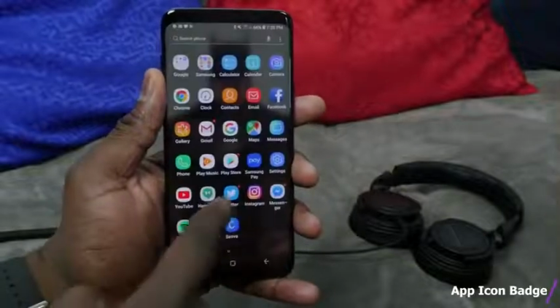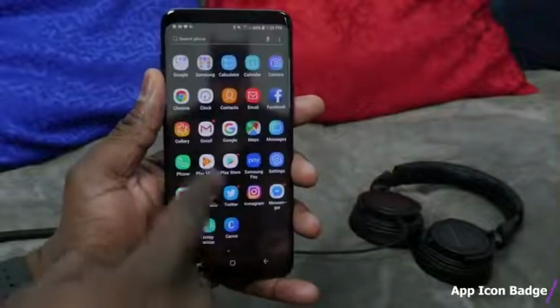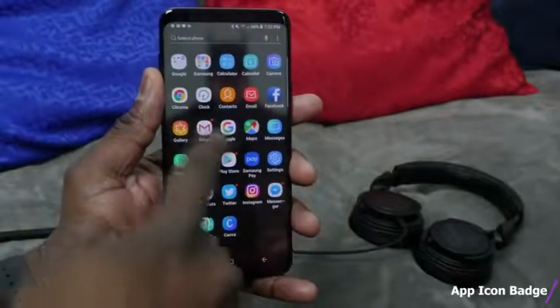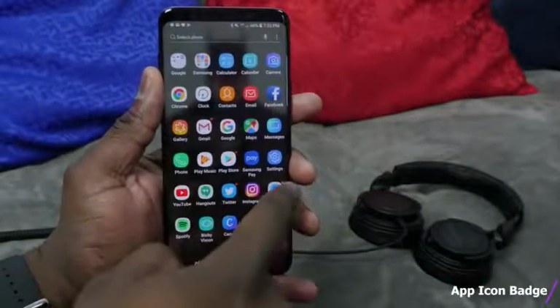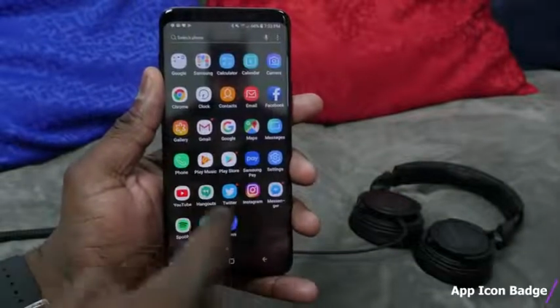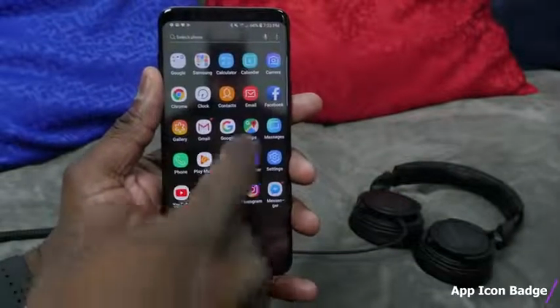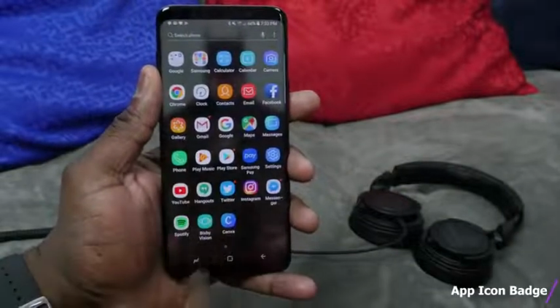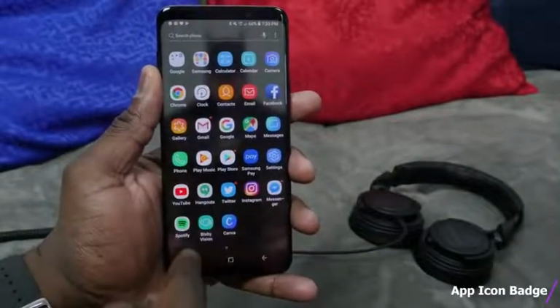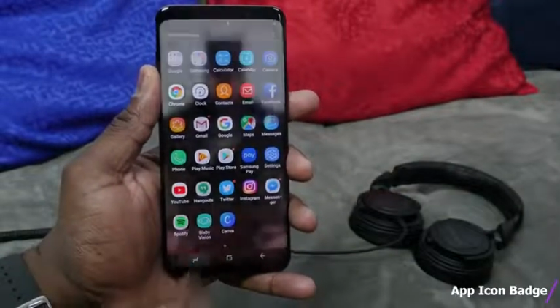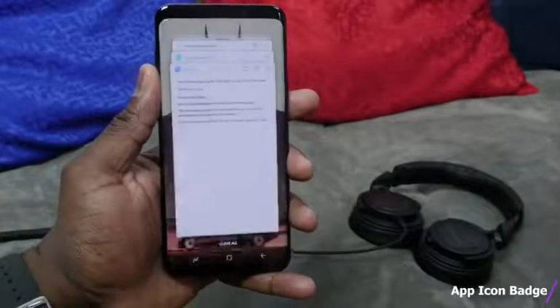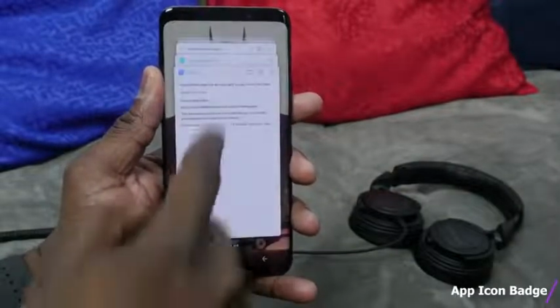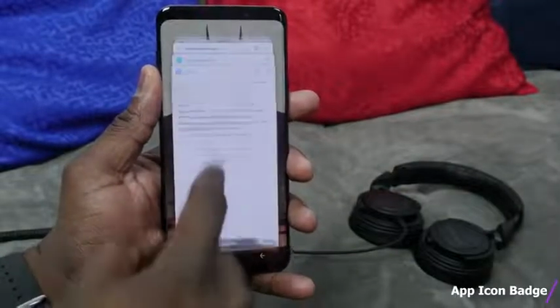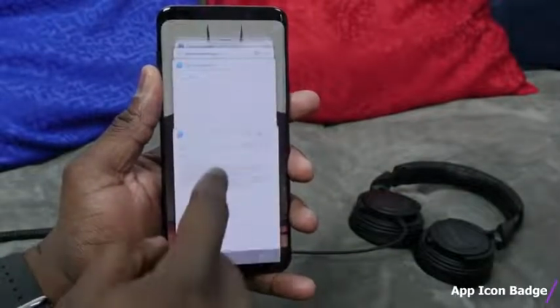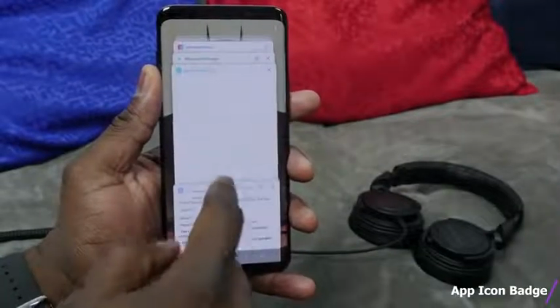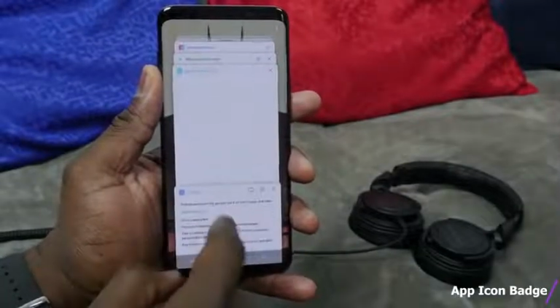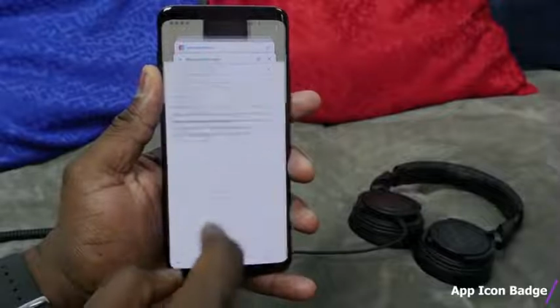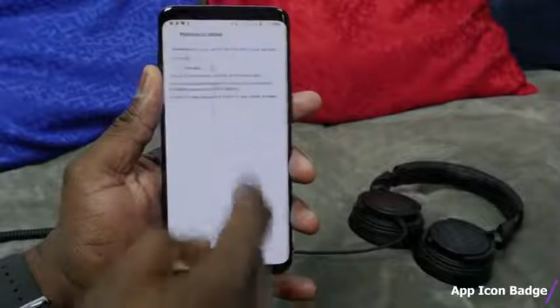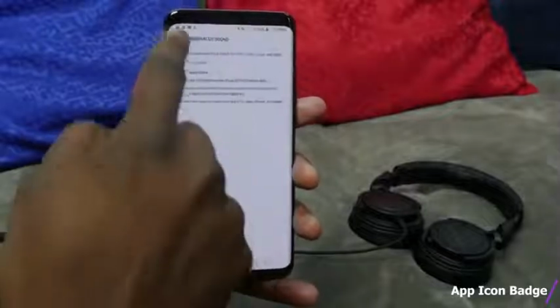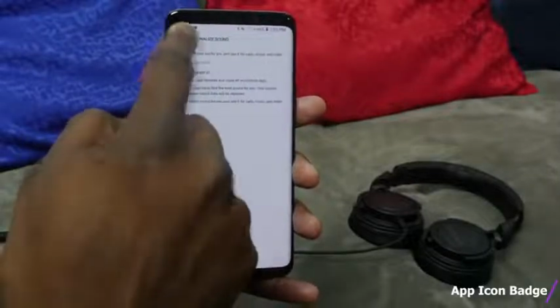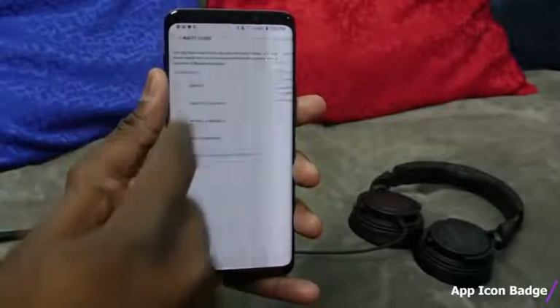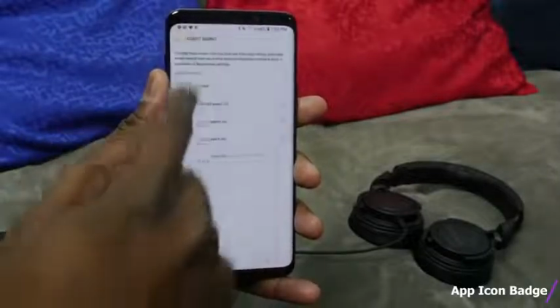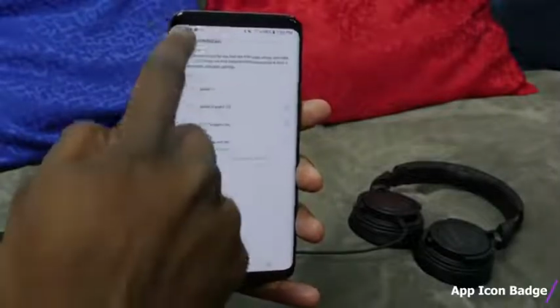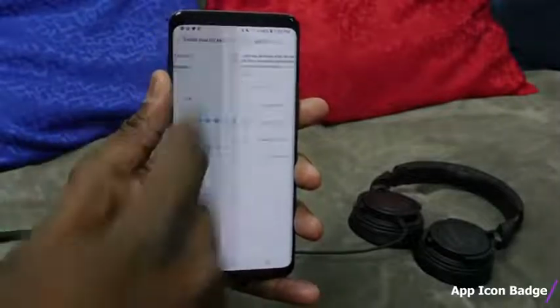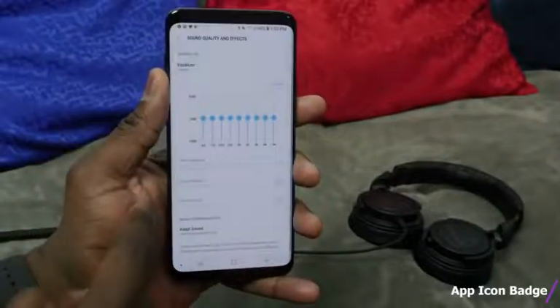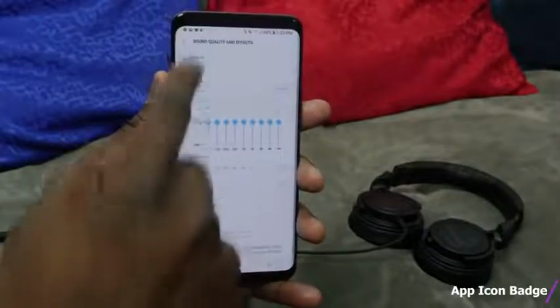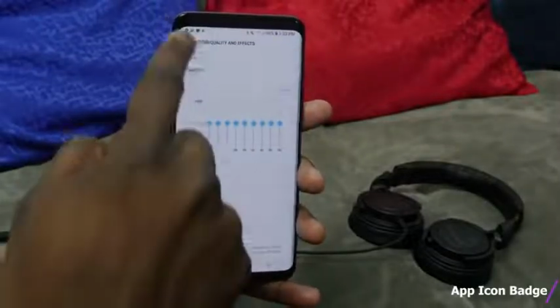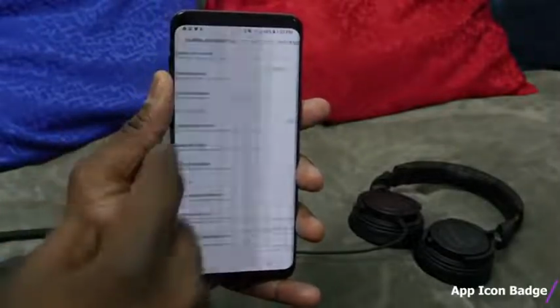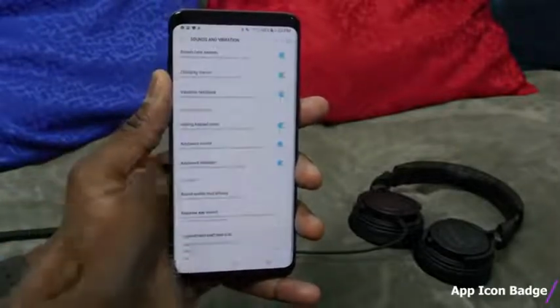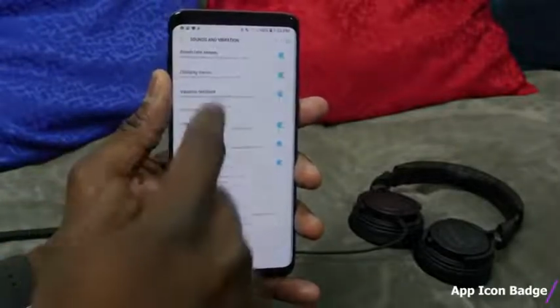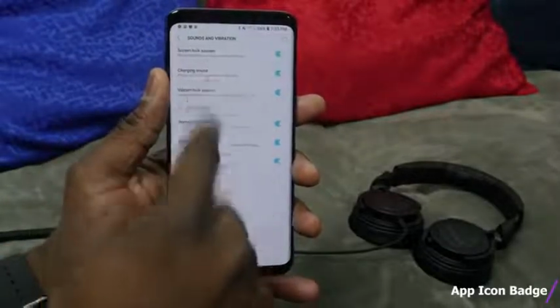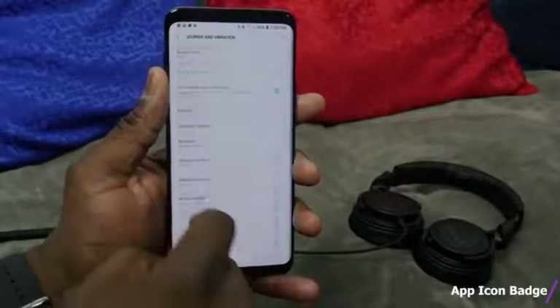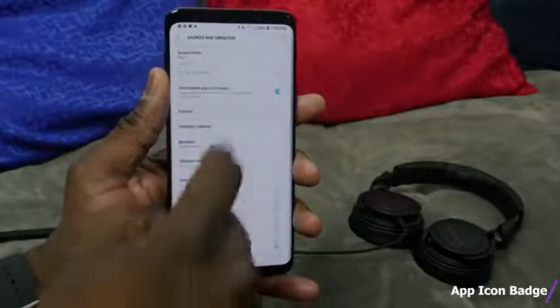The next option is the little icons on the app screen. Go ahead and do a few more things with that.